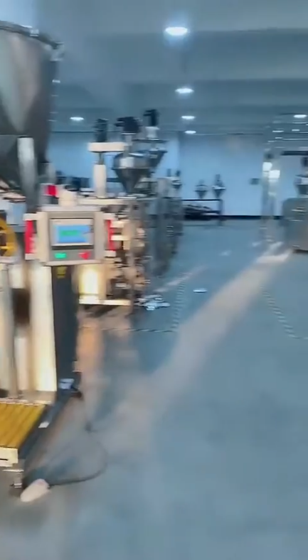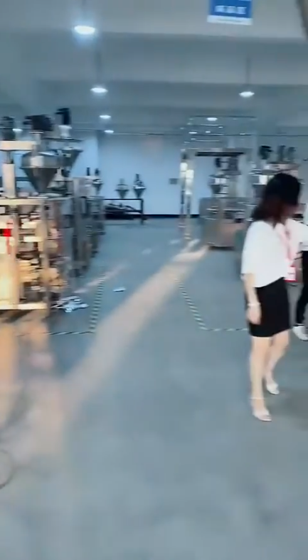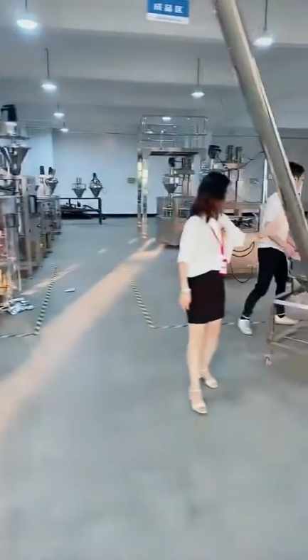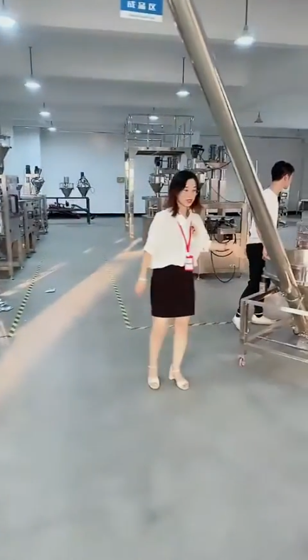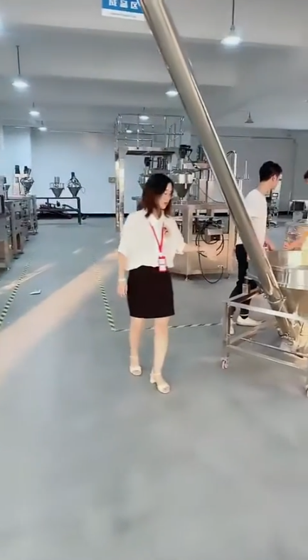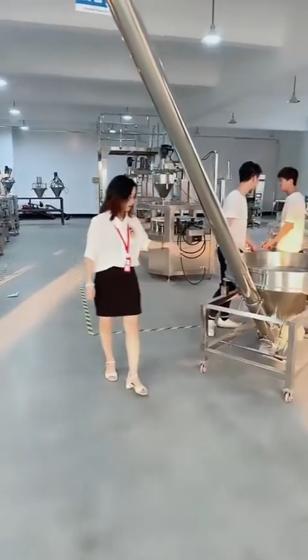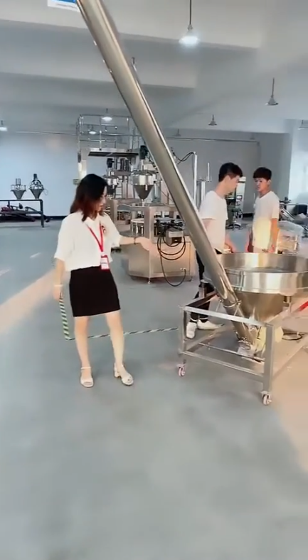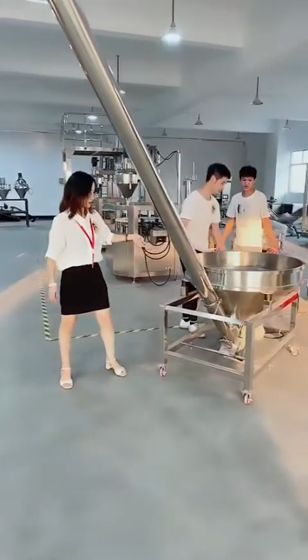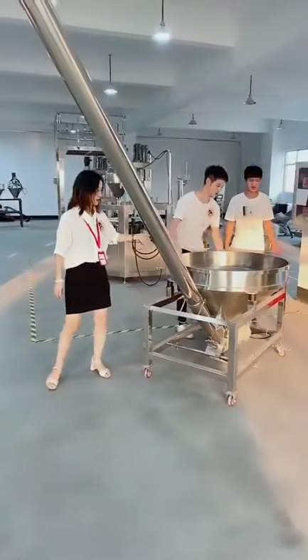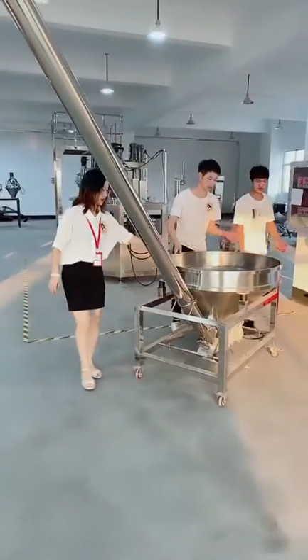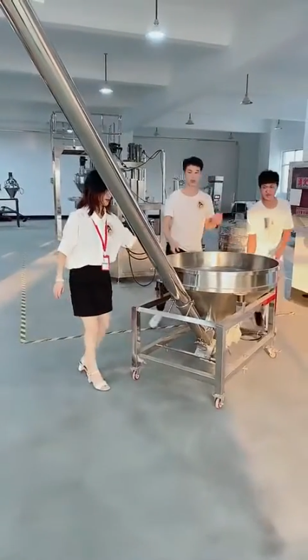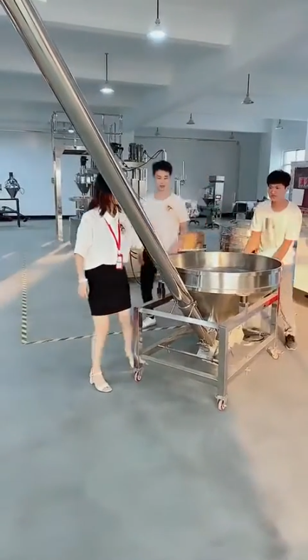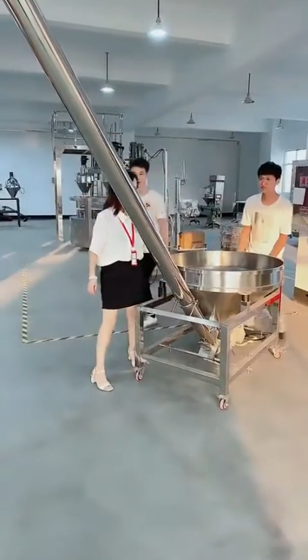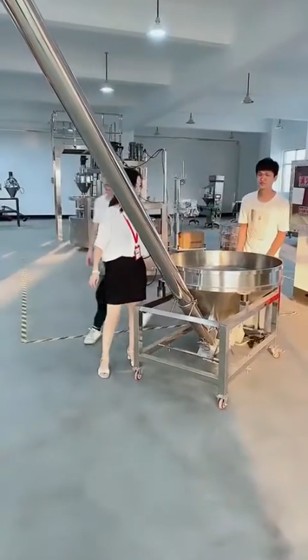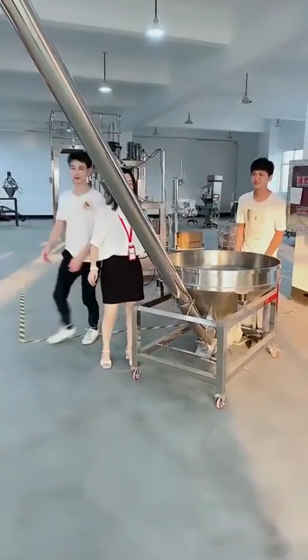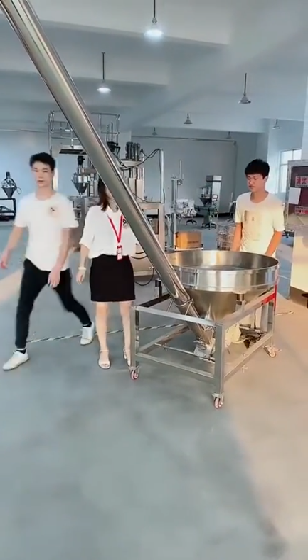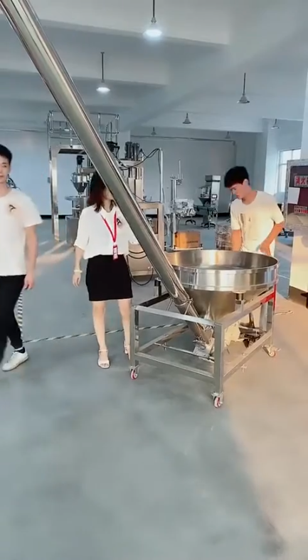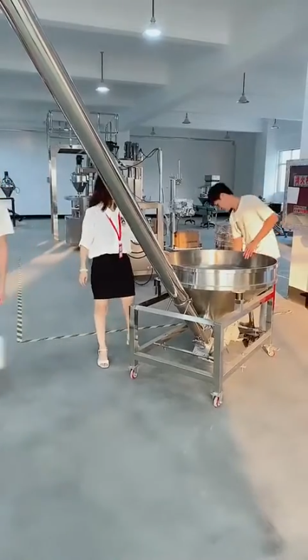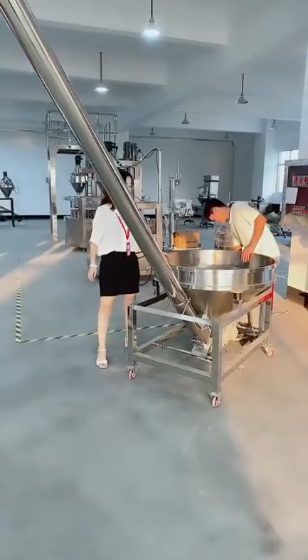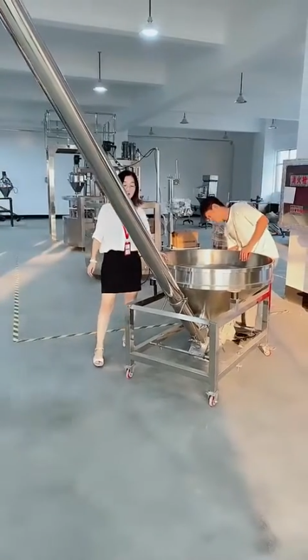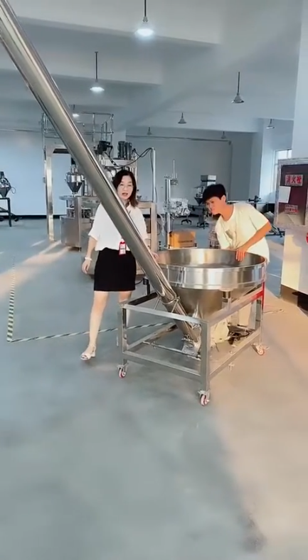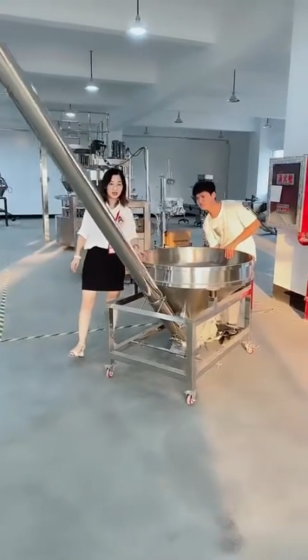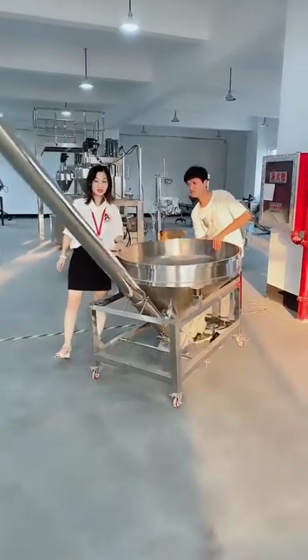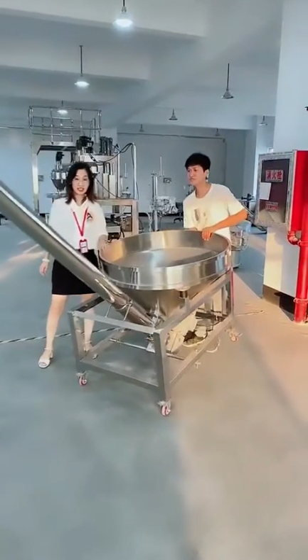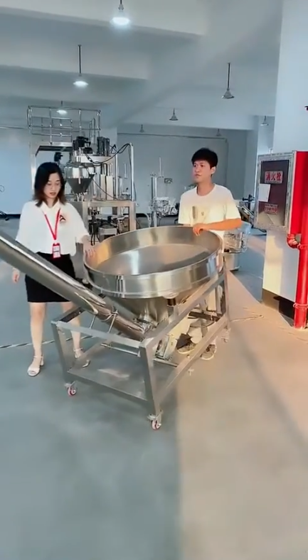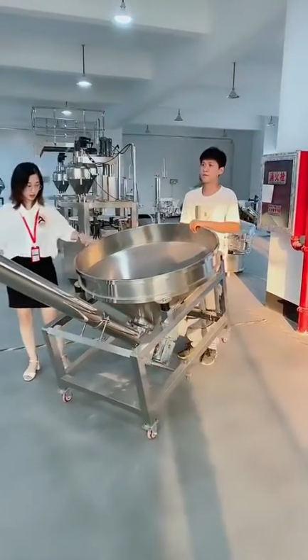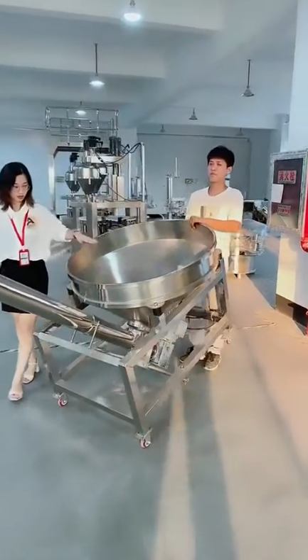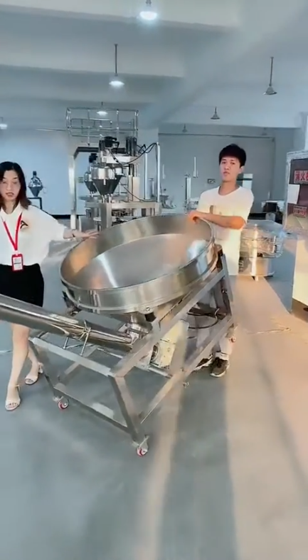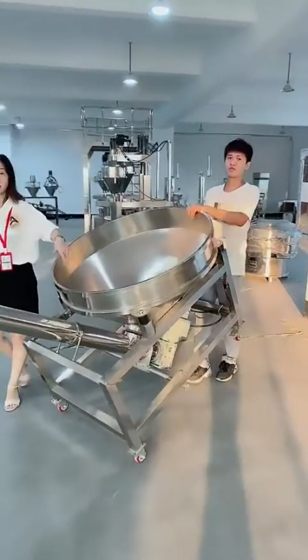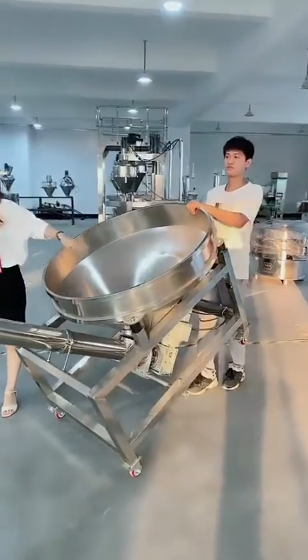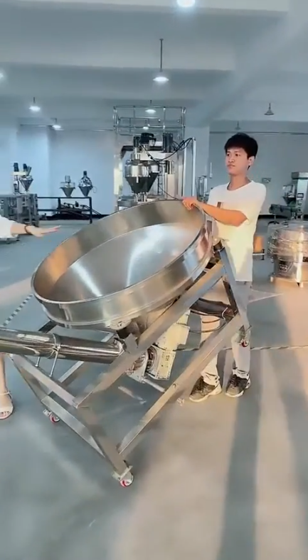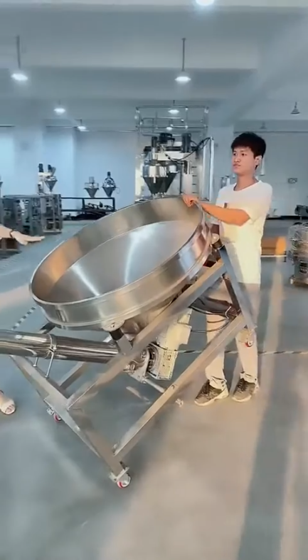This auger conveyor has a 230-liter round hopper. It's very easy to clean.